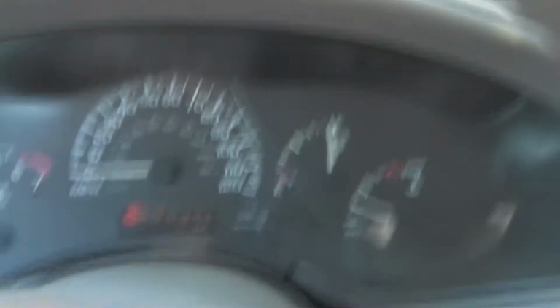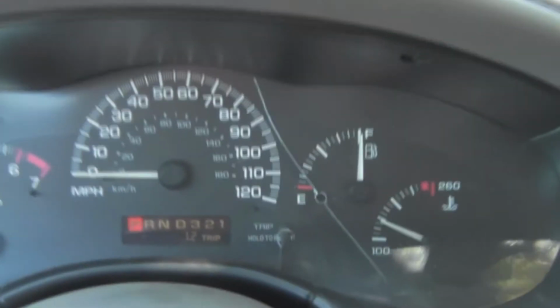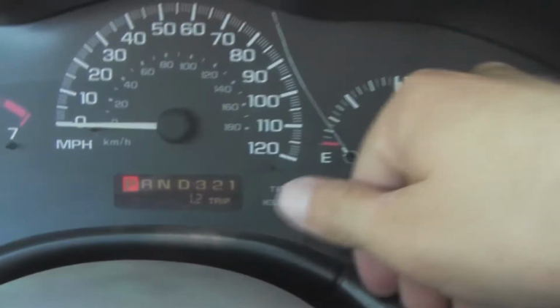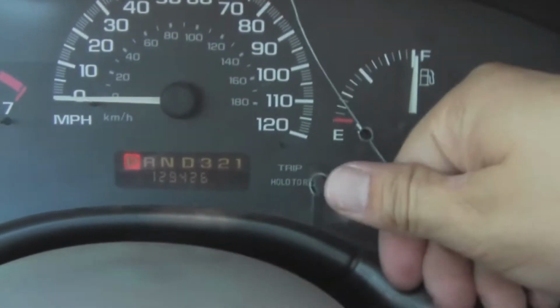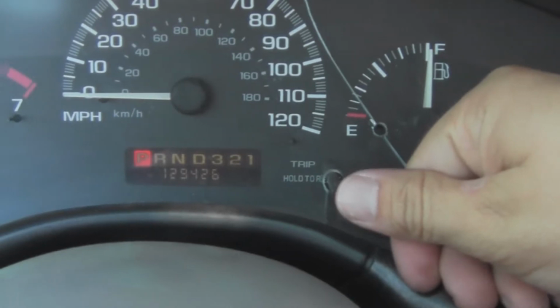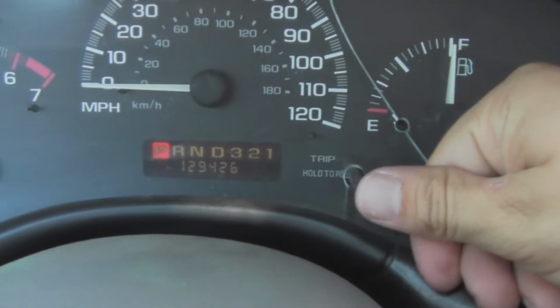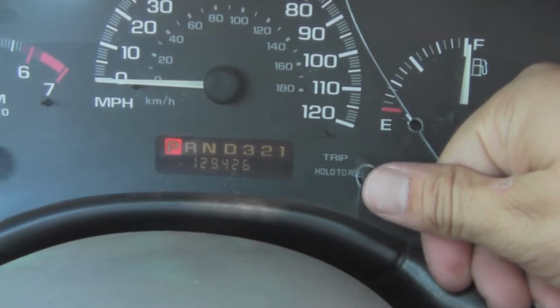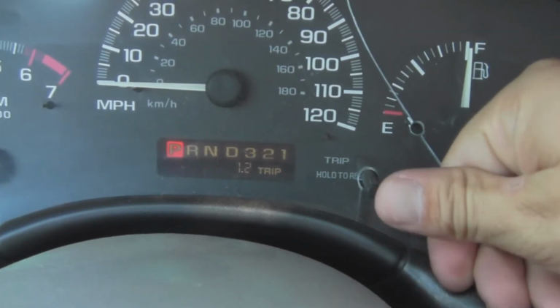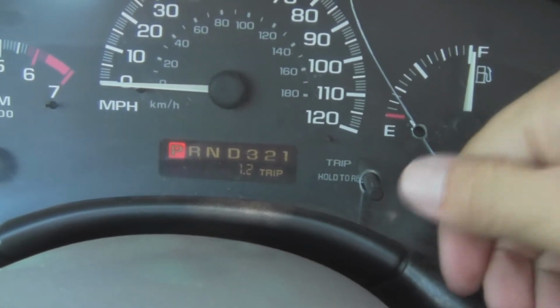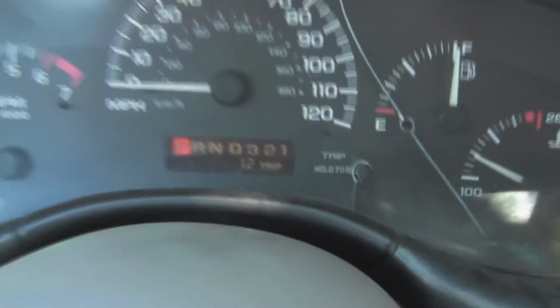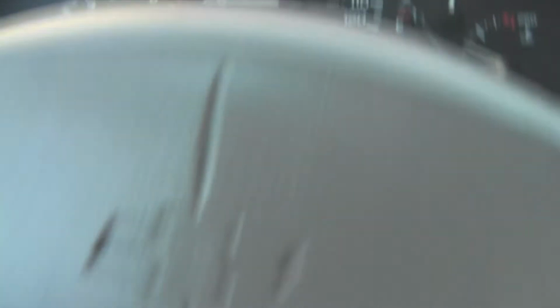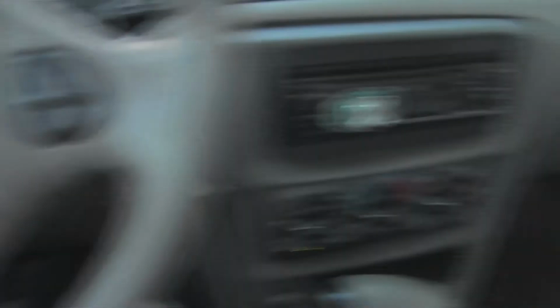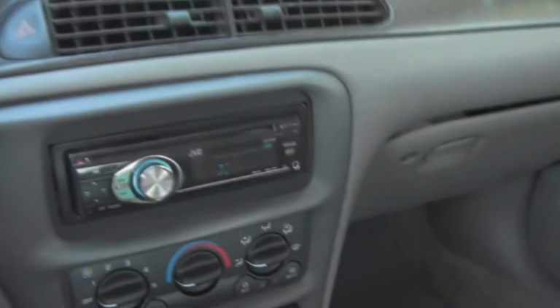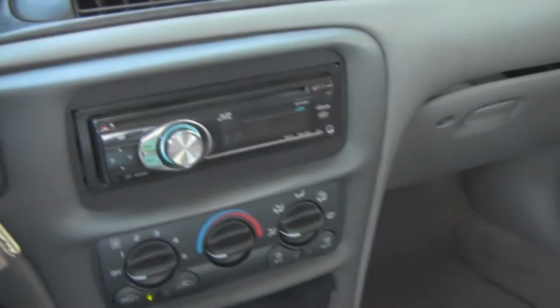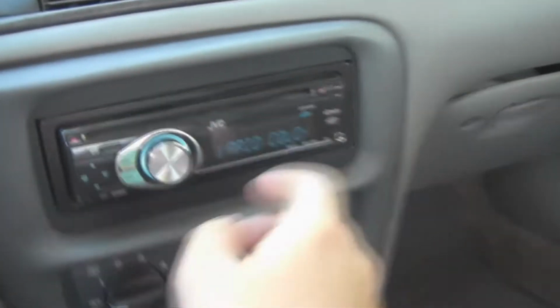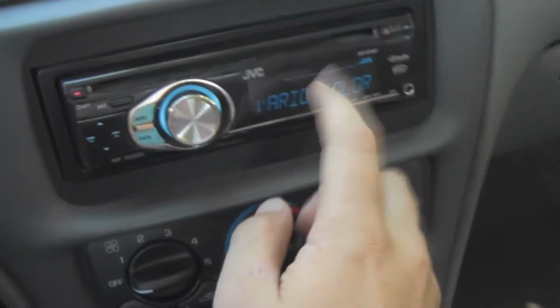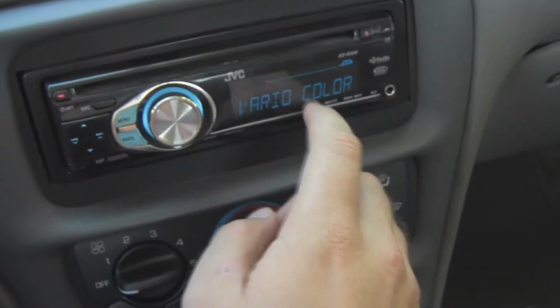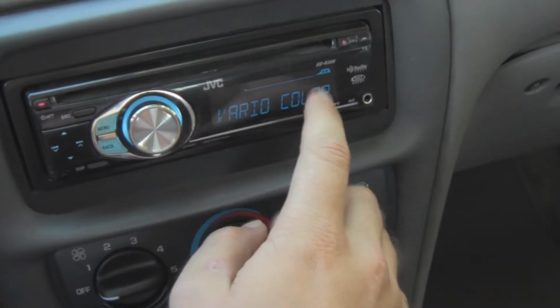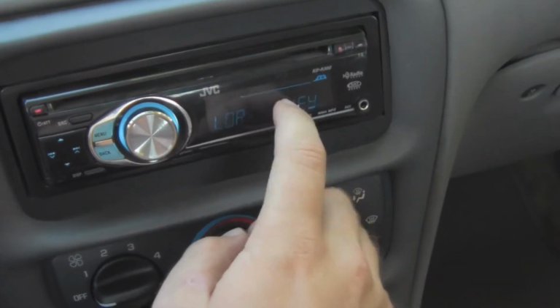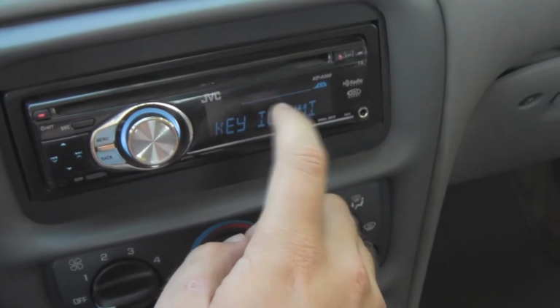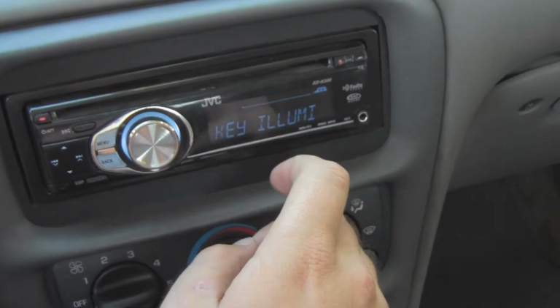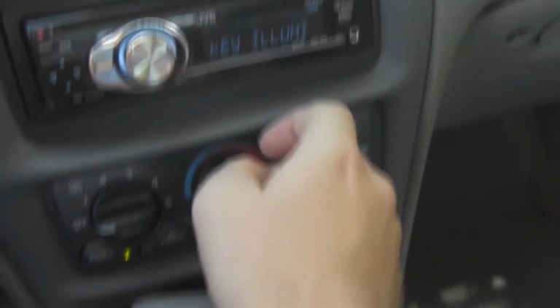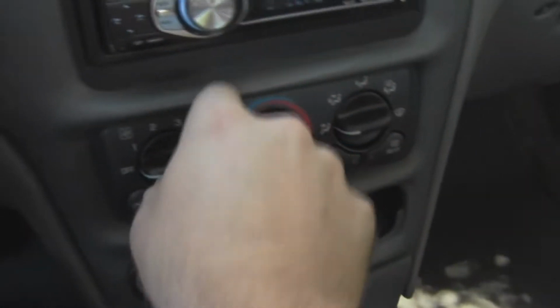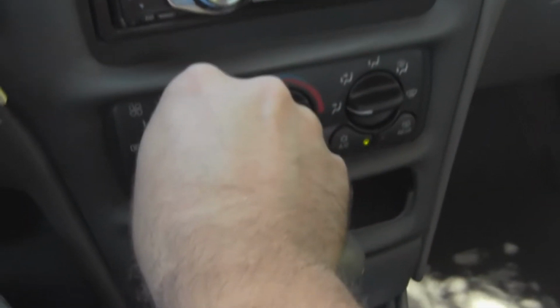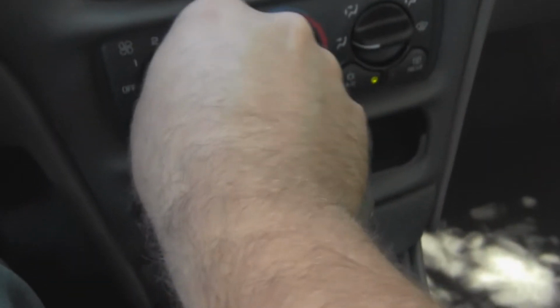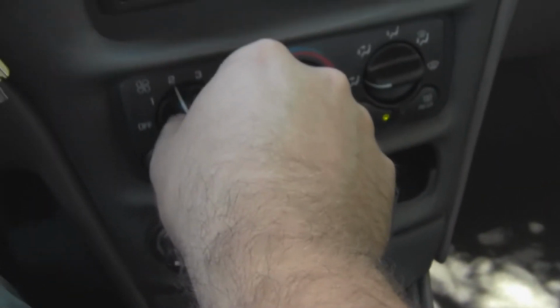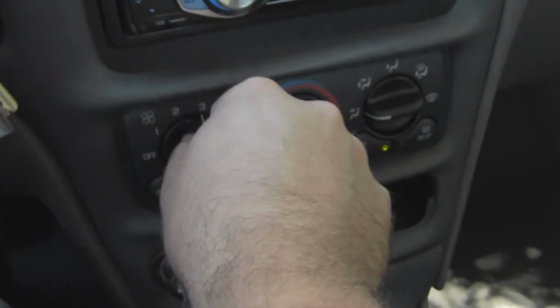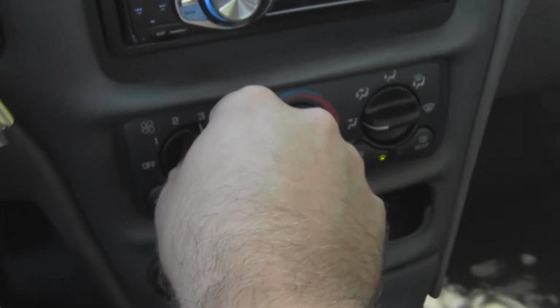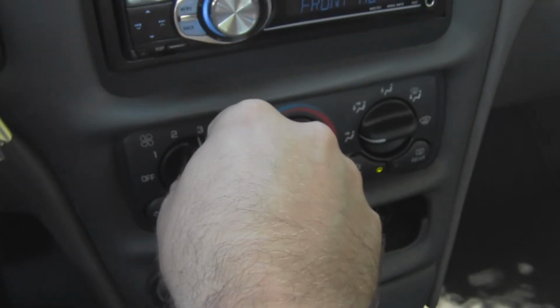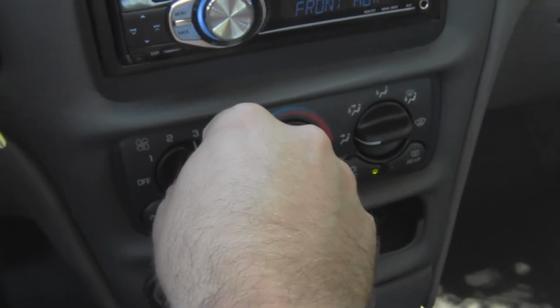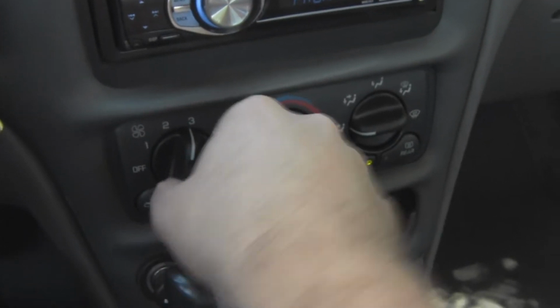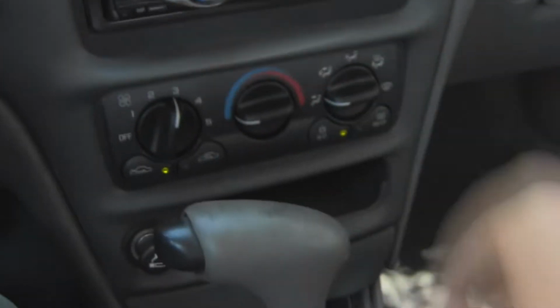129,000 miles — really low miles. It's got a newer JVC stereo that was put in at one point.